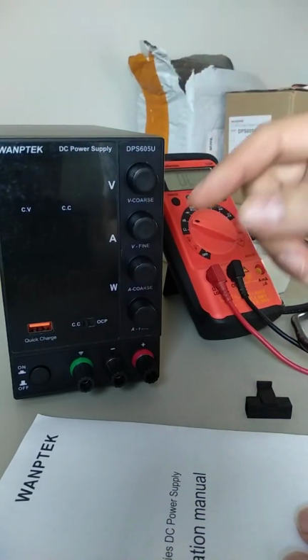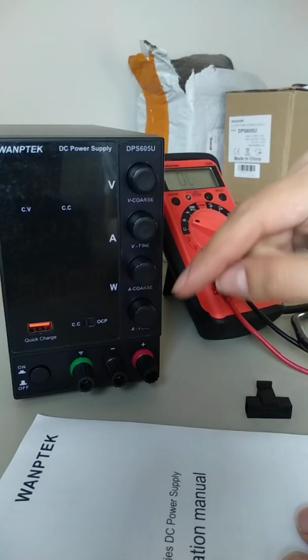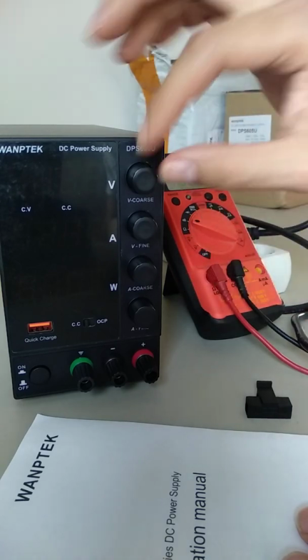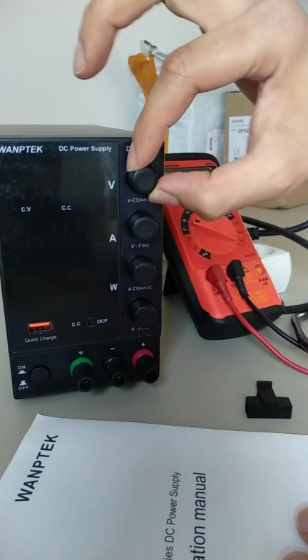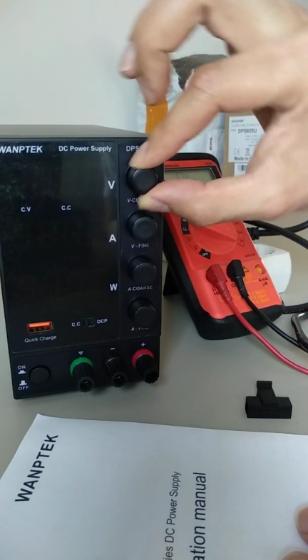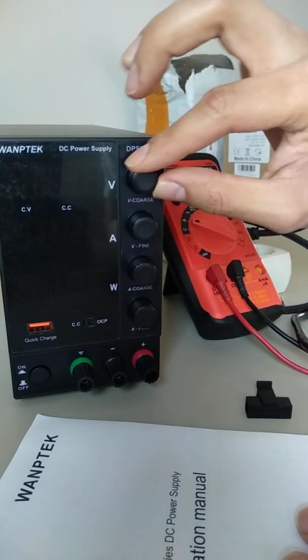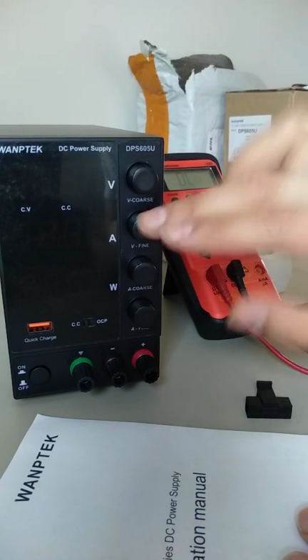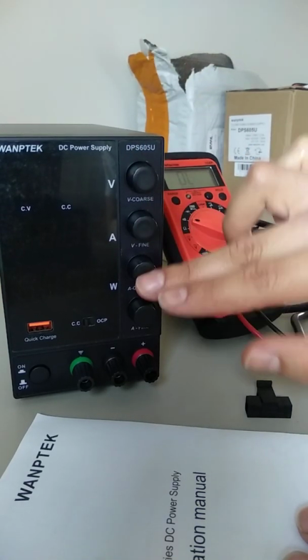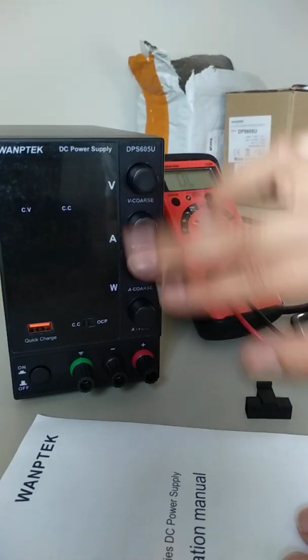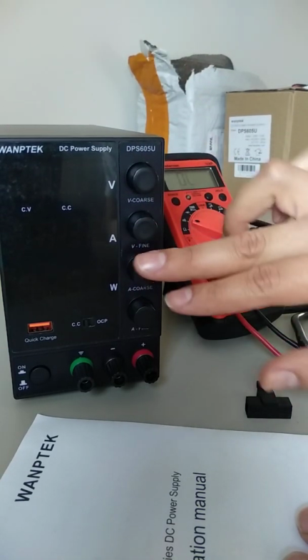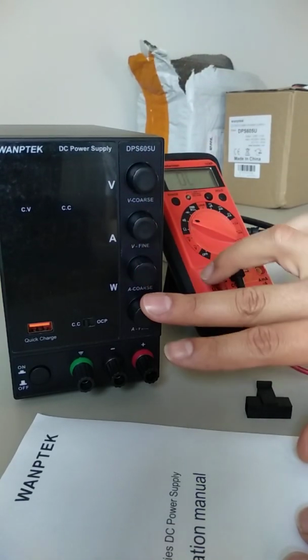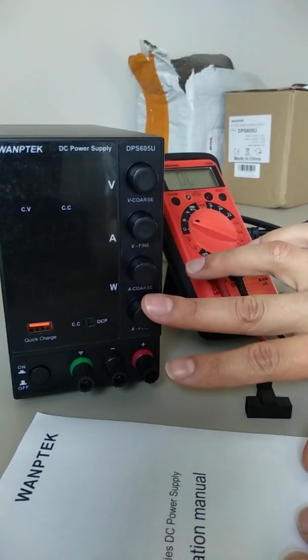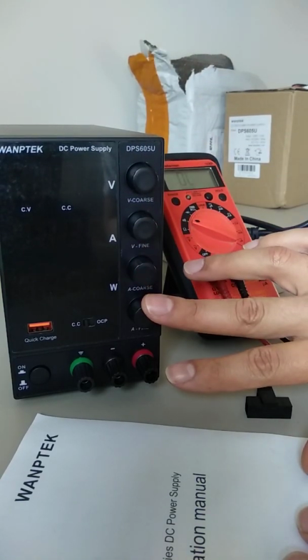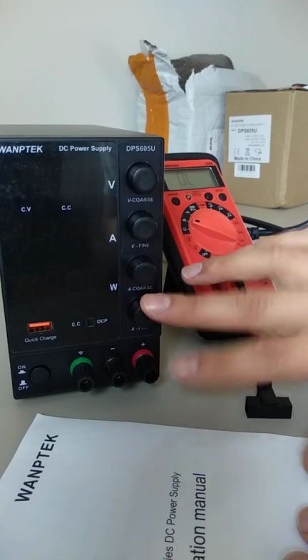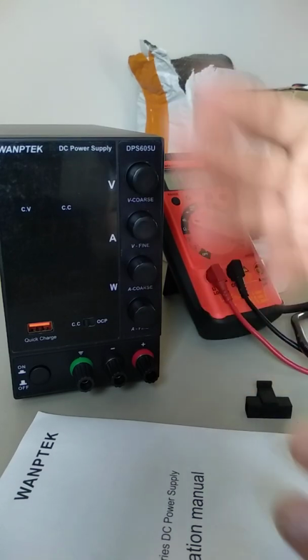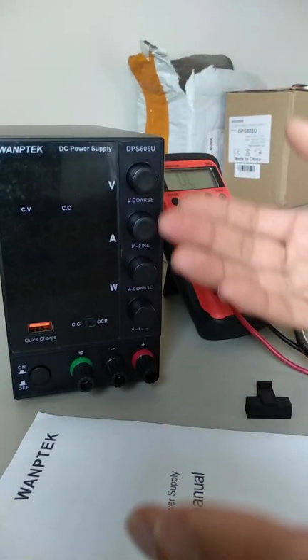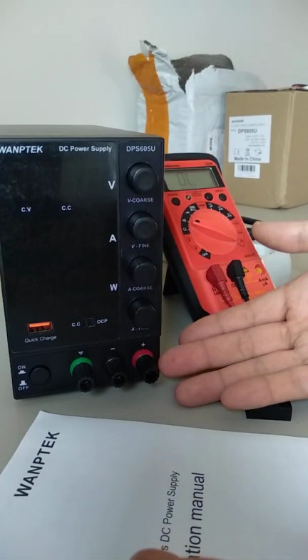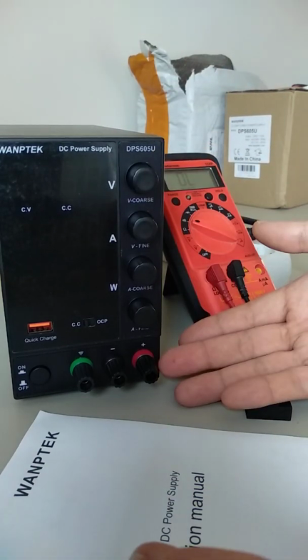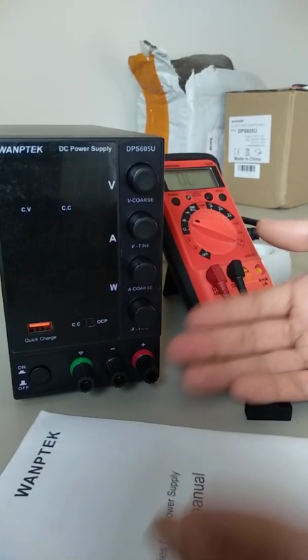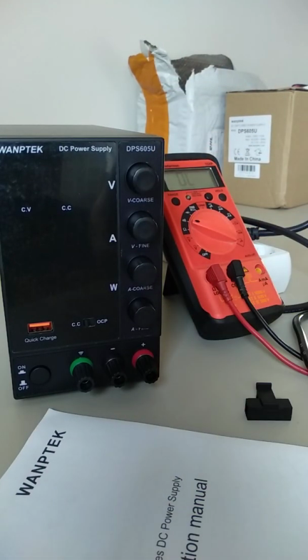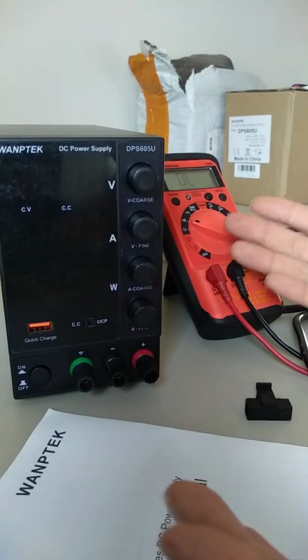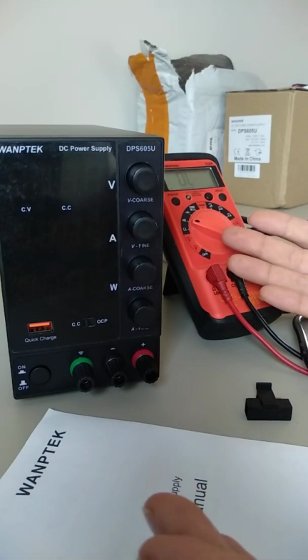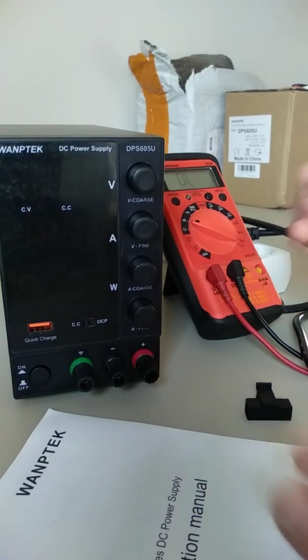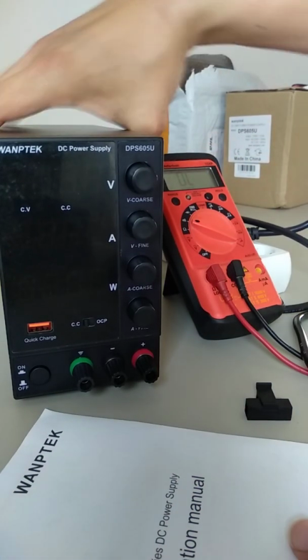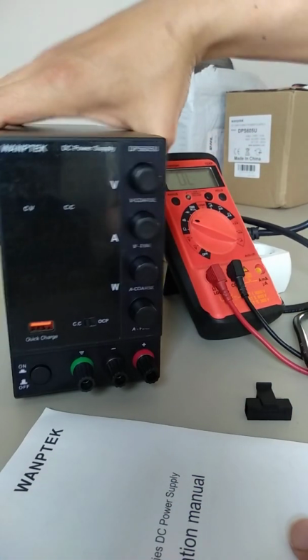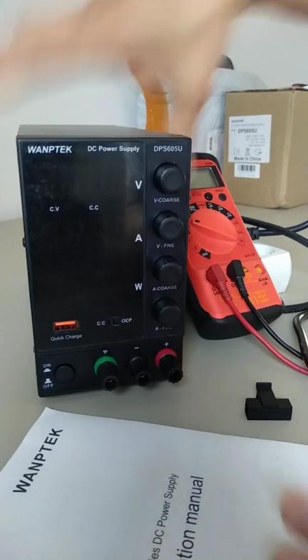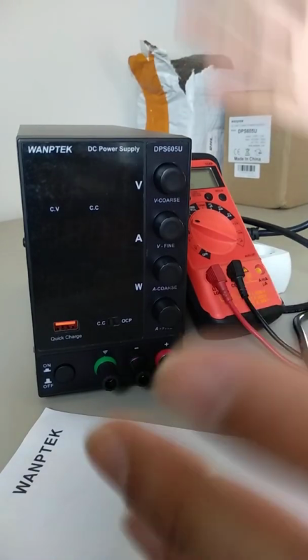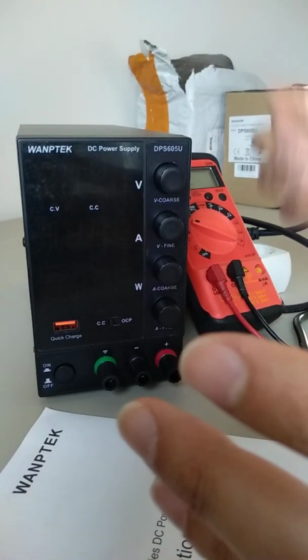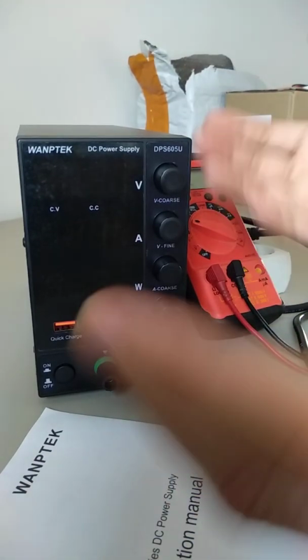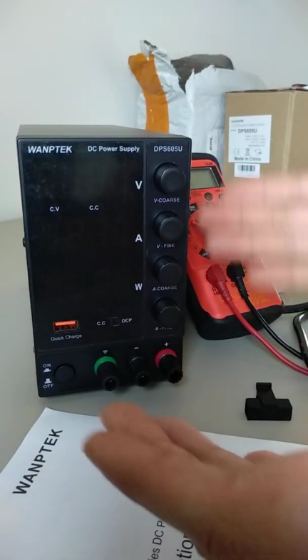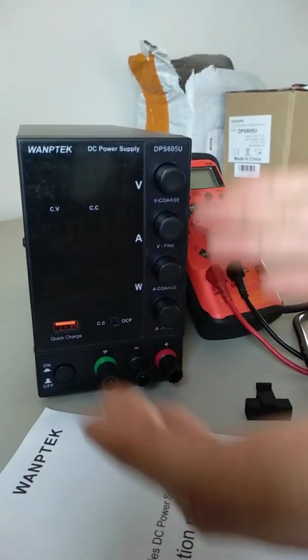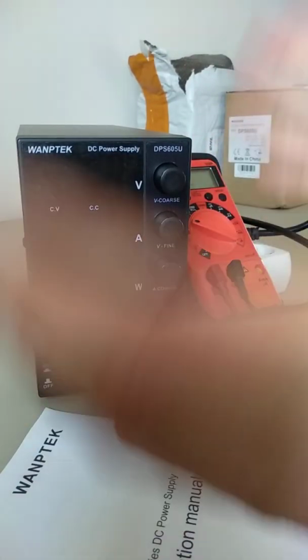While I was playing with the voltage and the current, suddenly it shut down, and it never powered up once again.